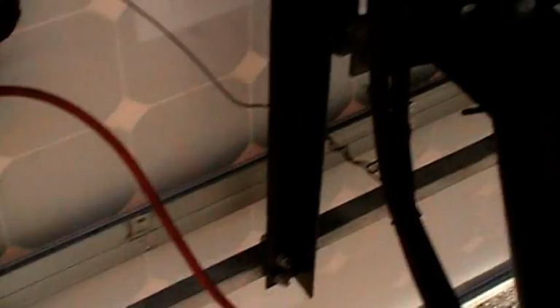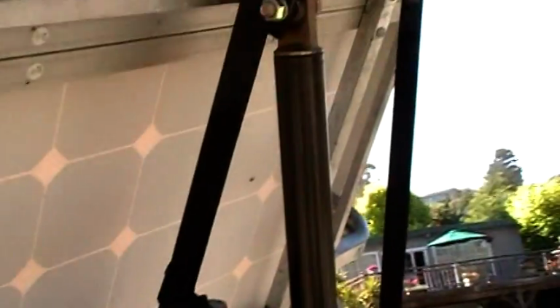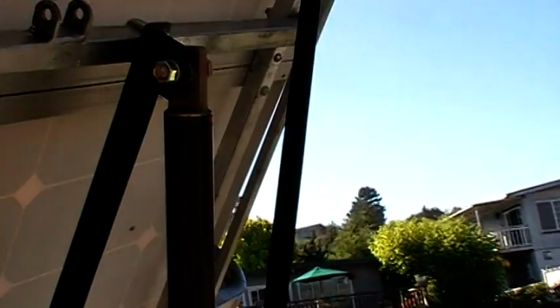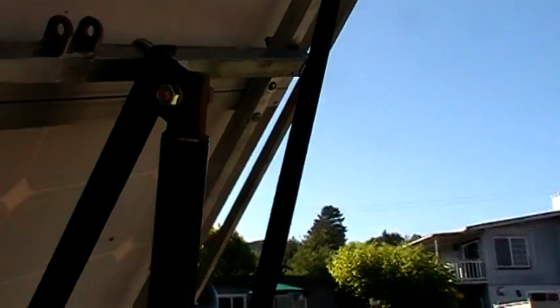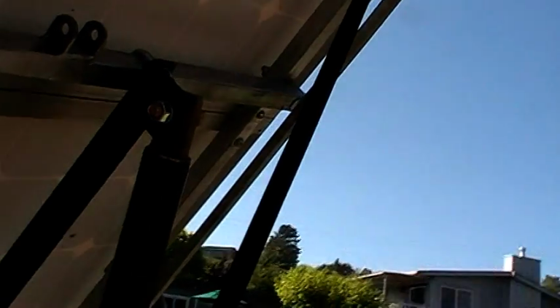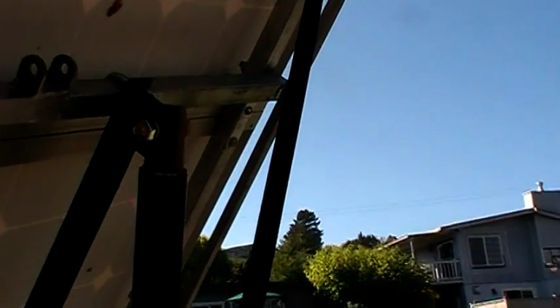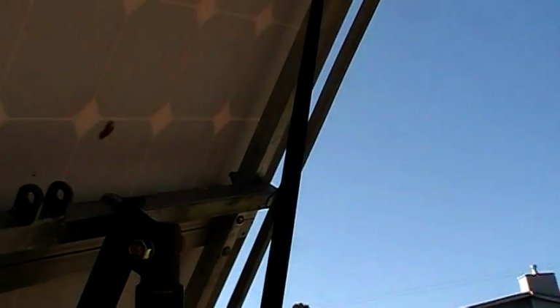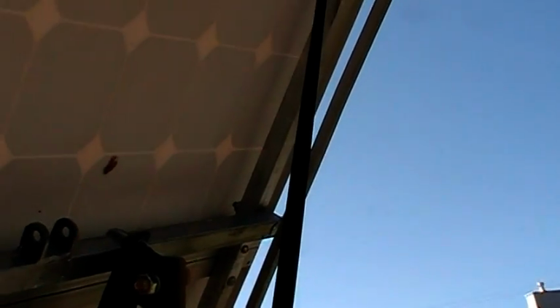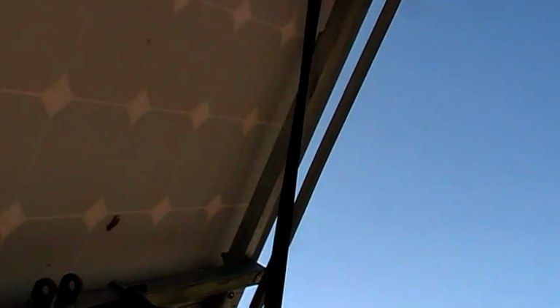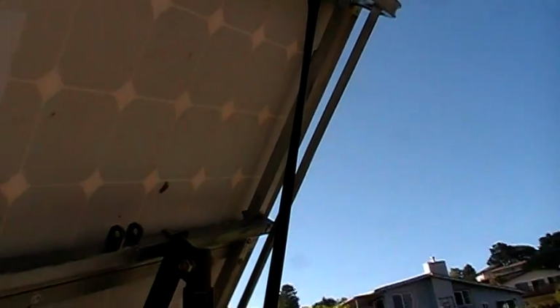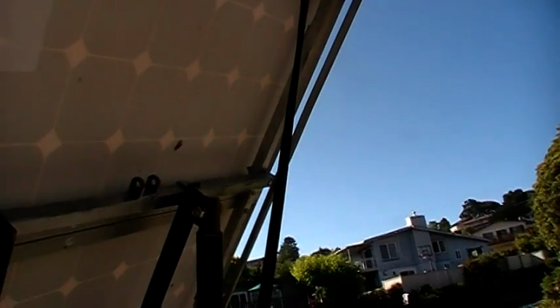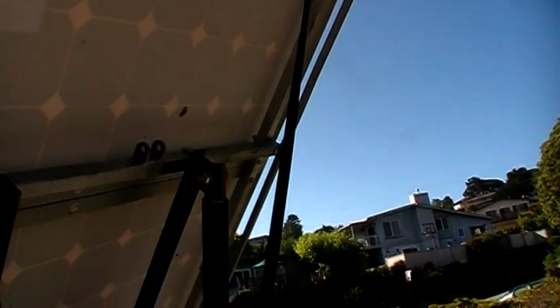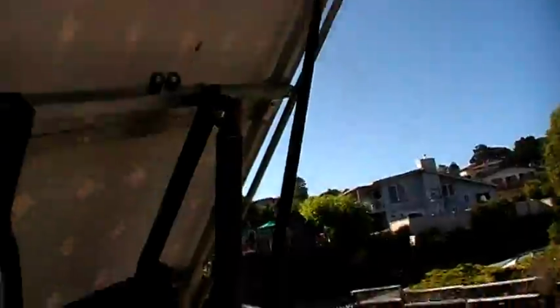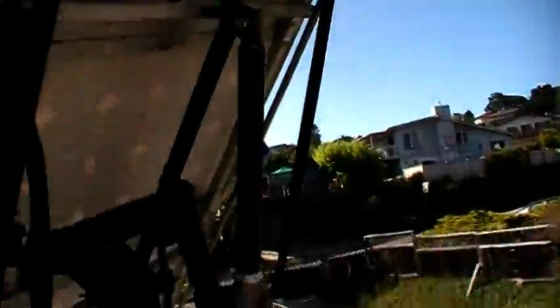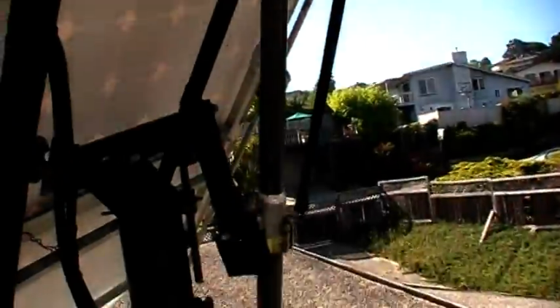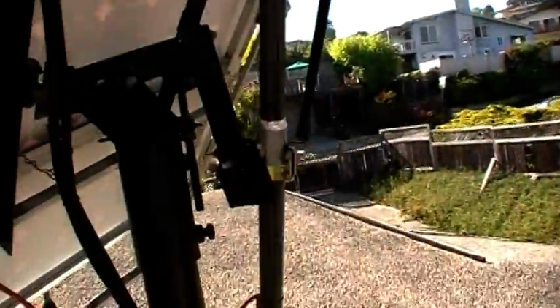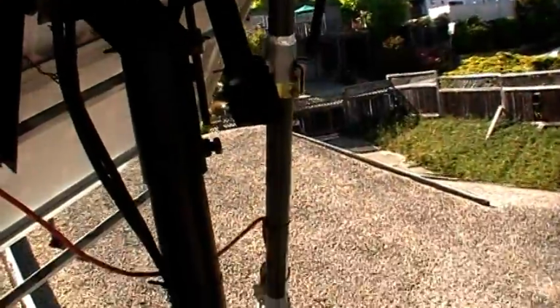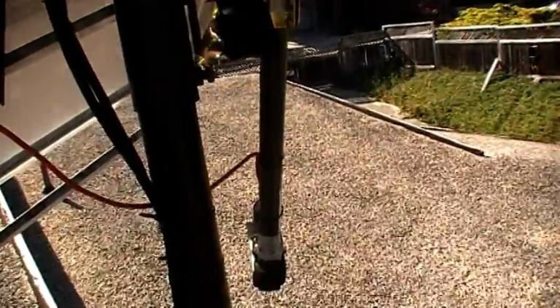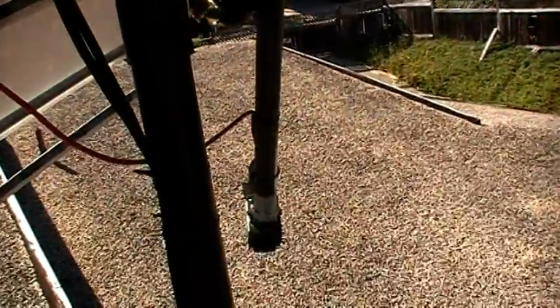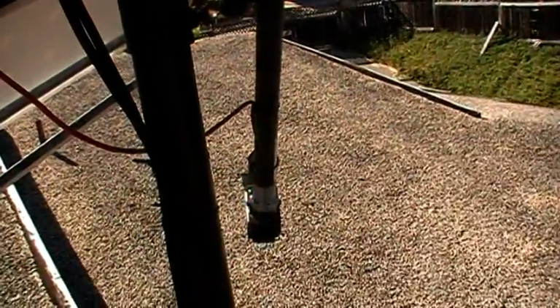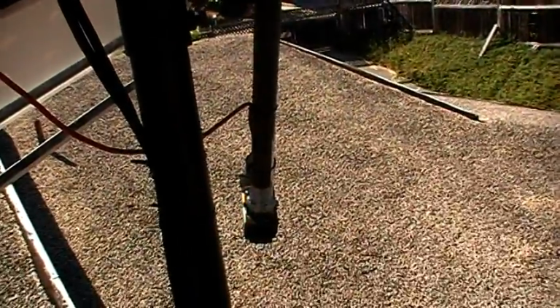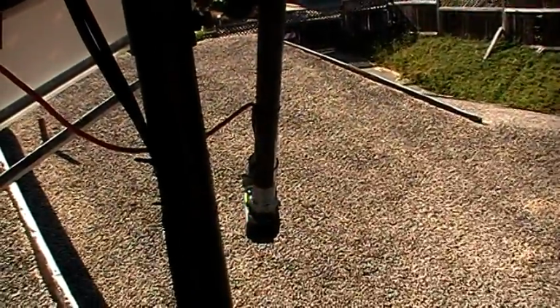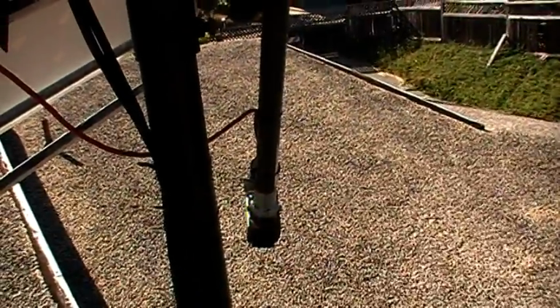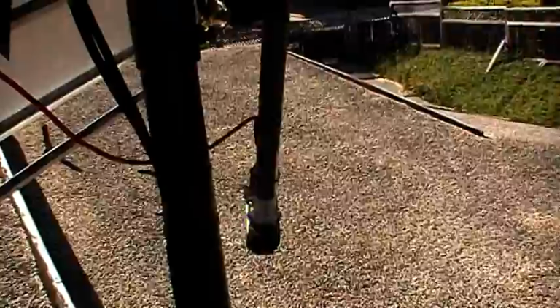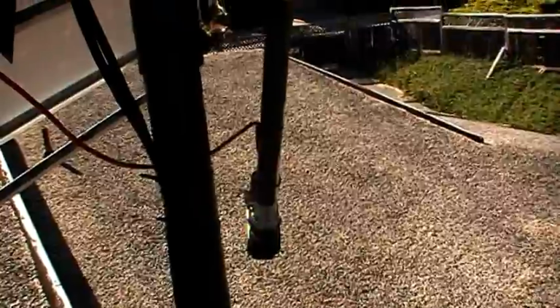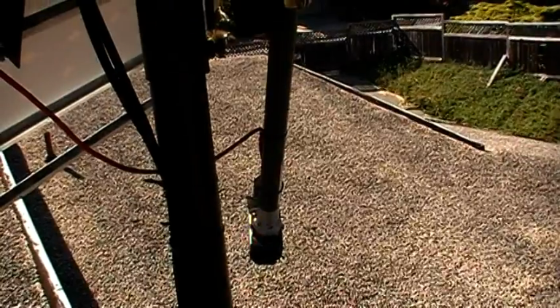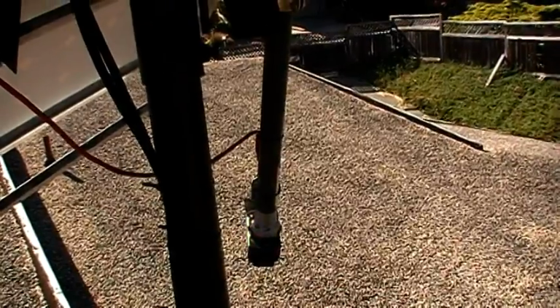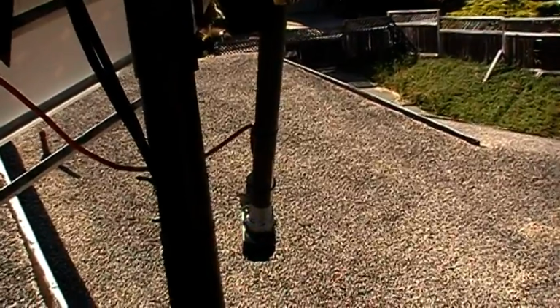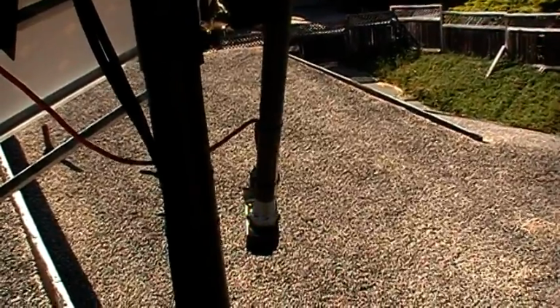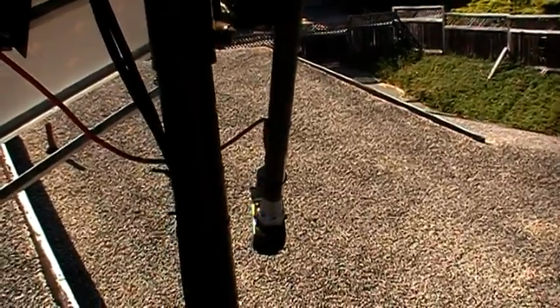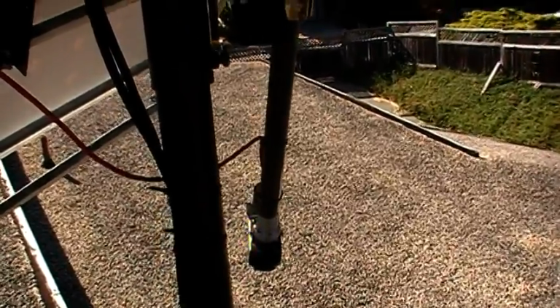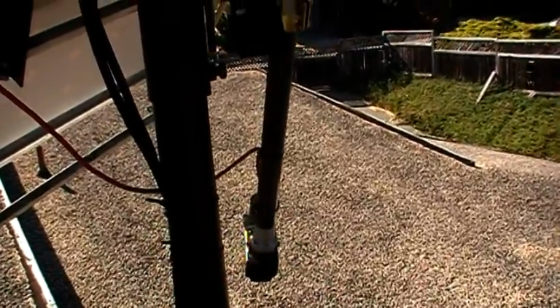Over here I got a linear actuator. It's a QARL 24 inch 24 volt linear actuator.